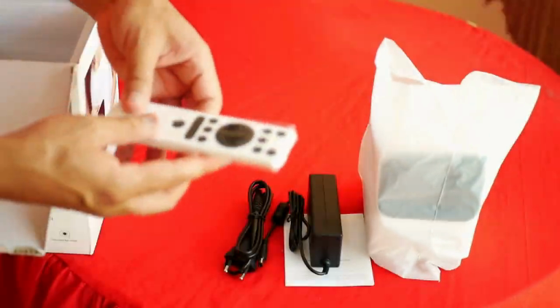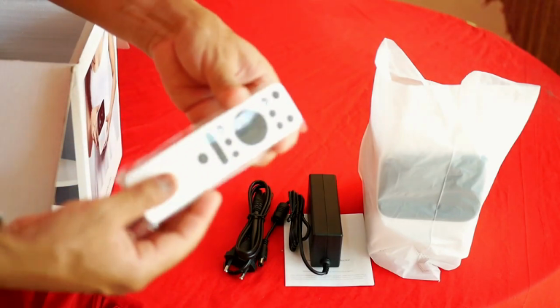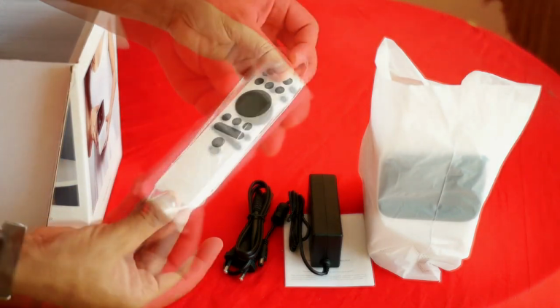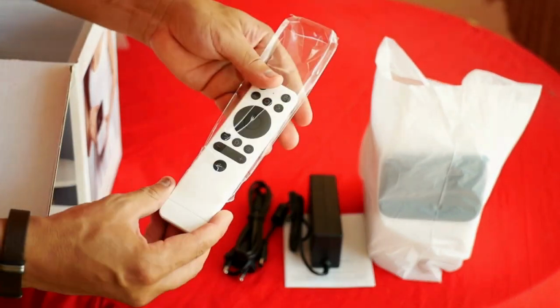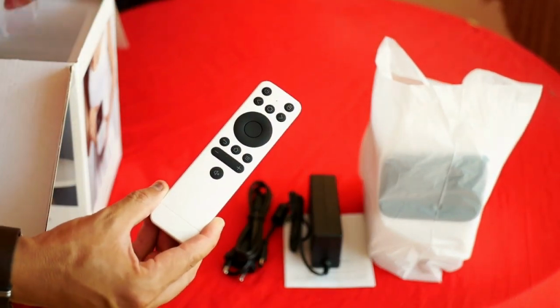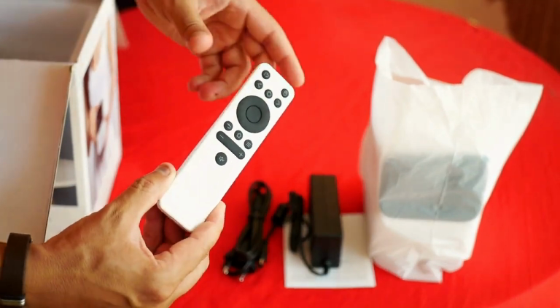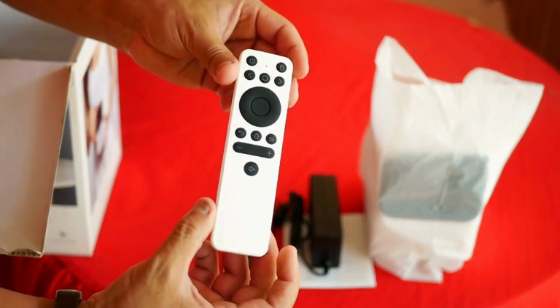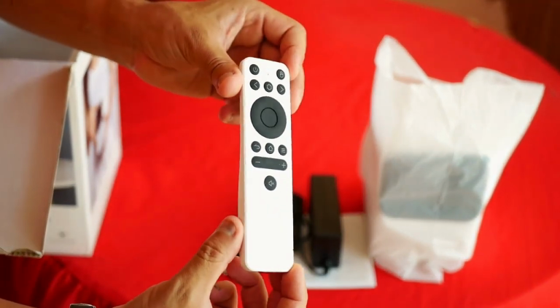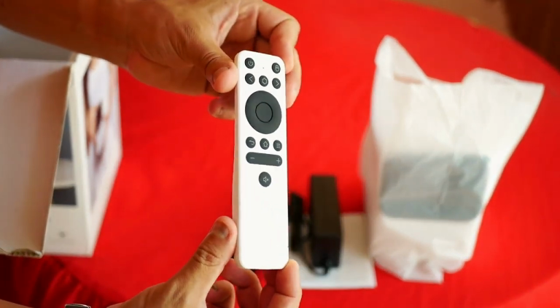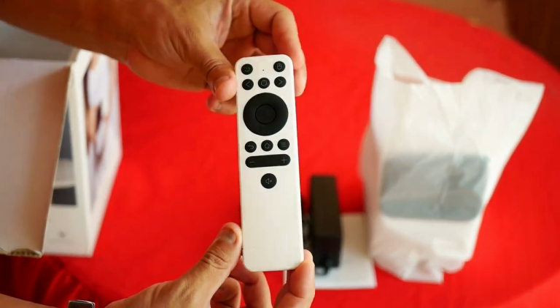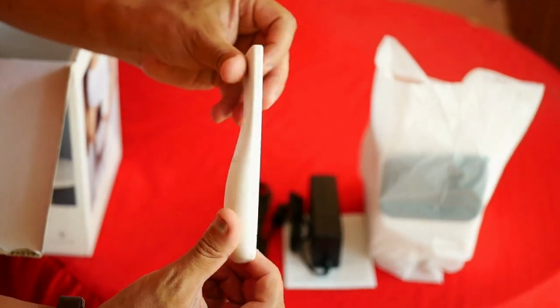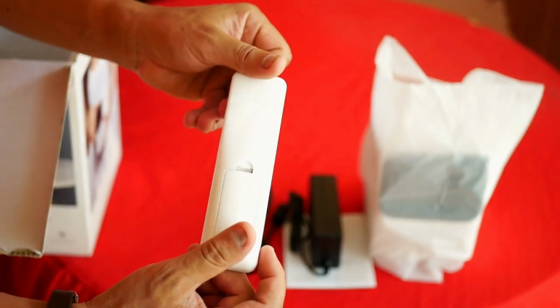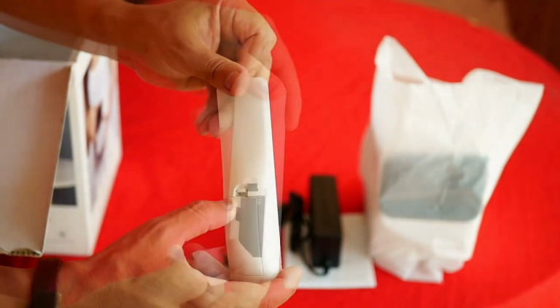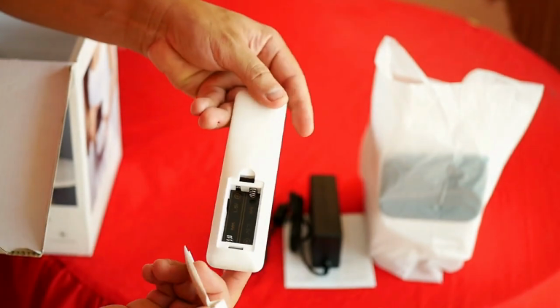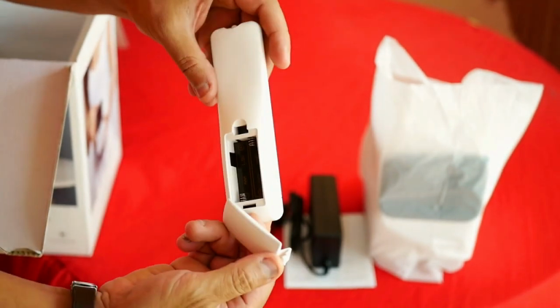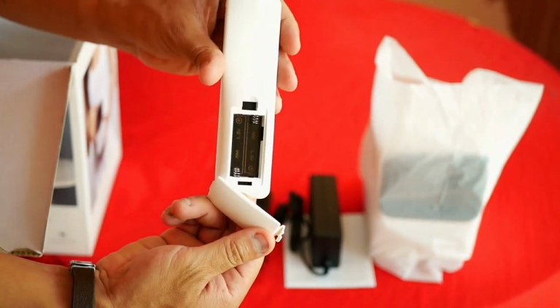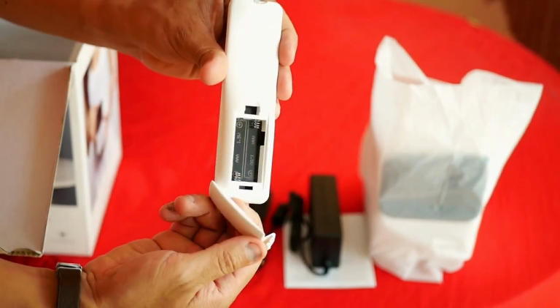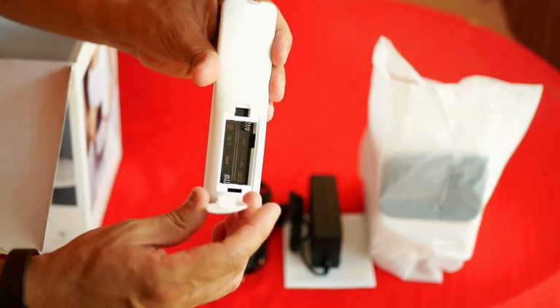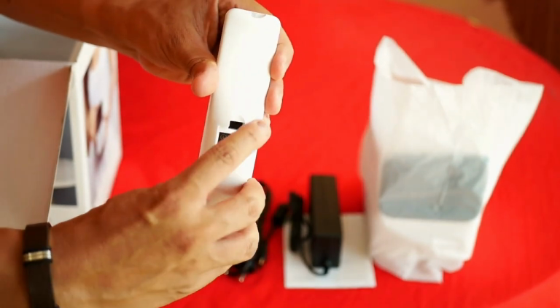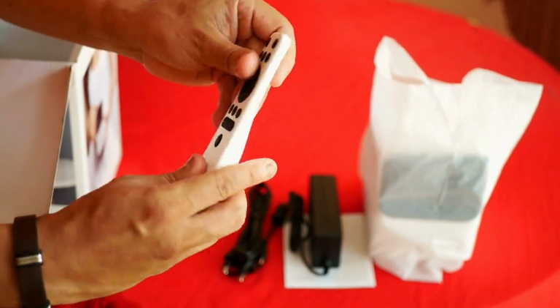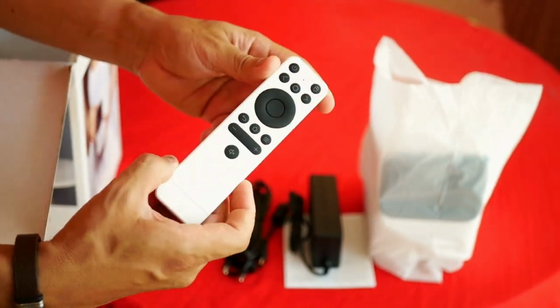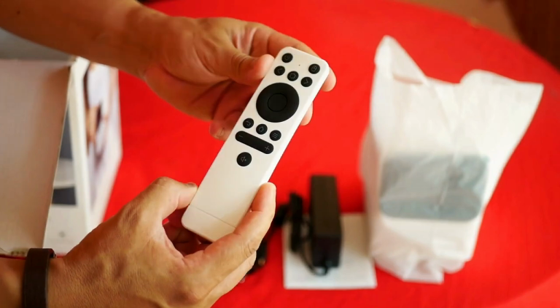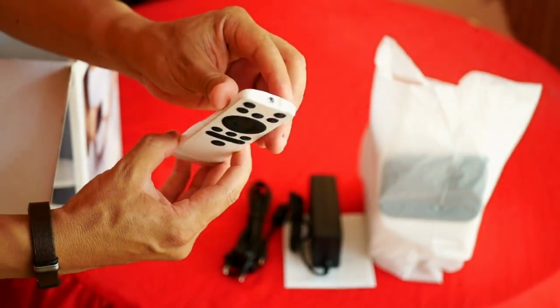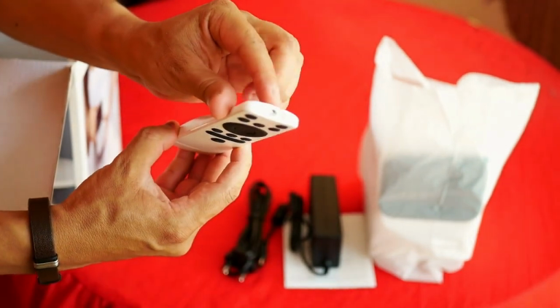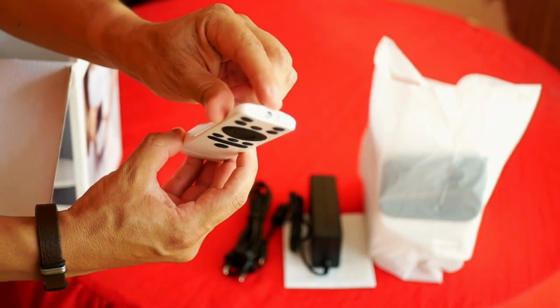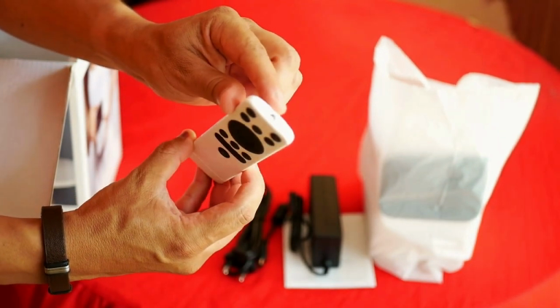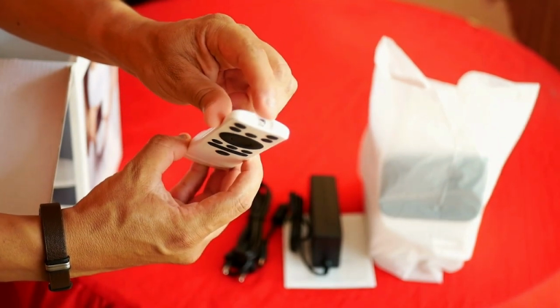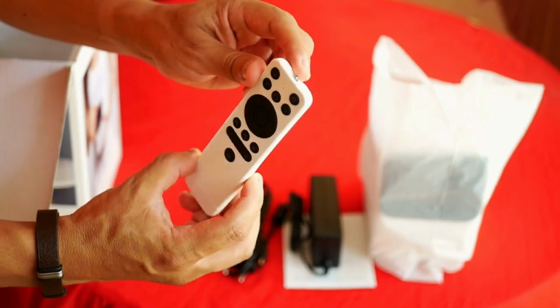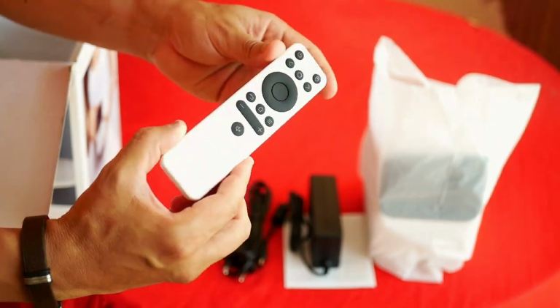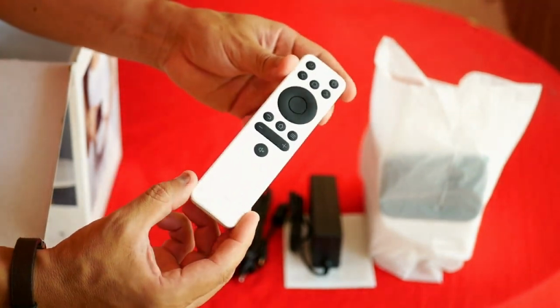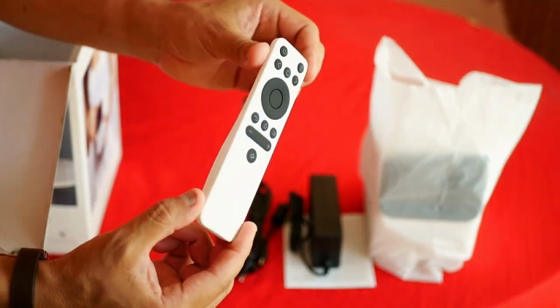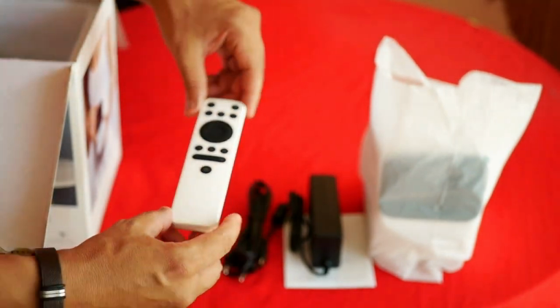And a nice white remote control. It has the necessary keys and uses two AAA batteries for its operation. Also, this controller is not Bluetooth — it's infrared. But you will see that it works very well.